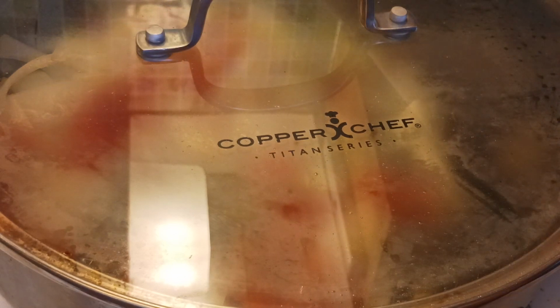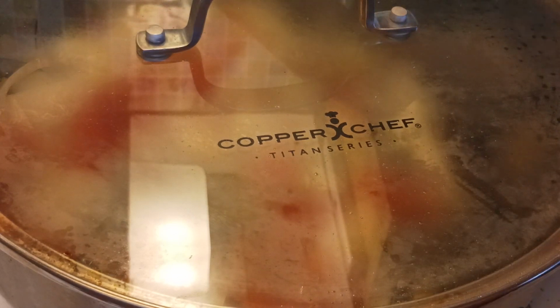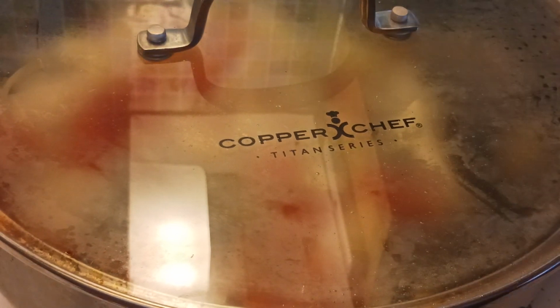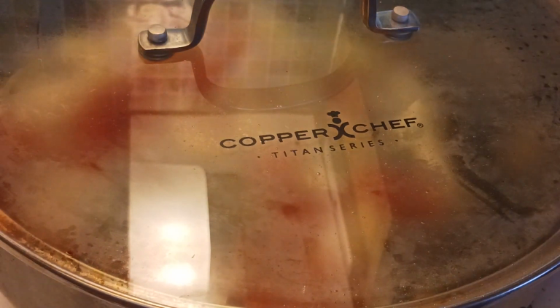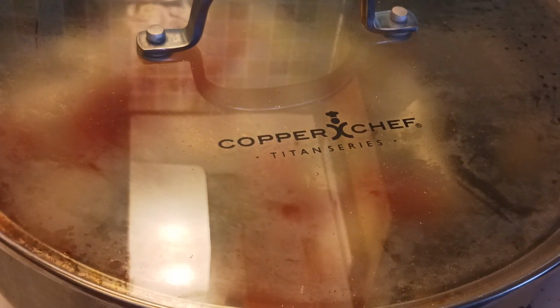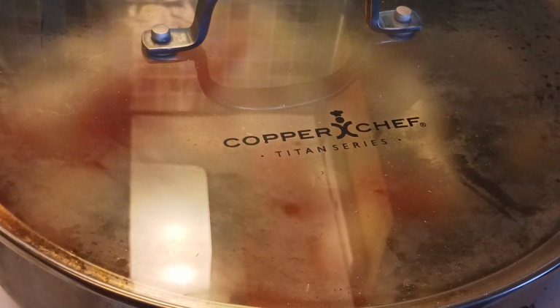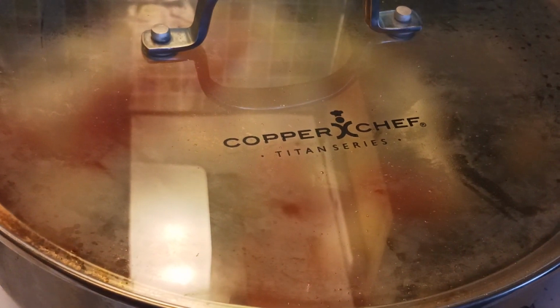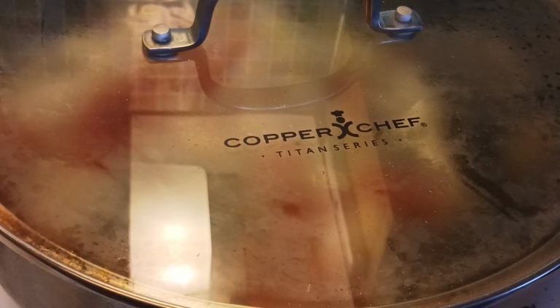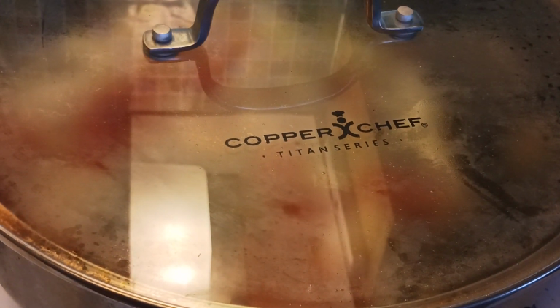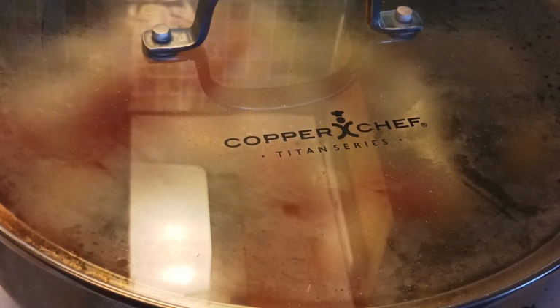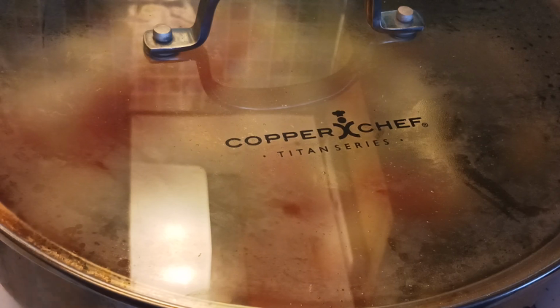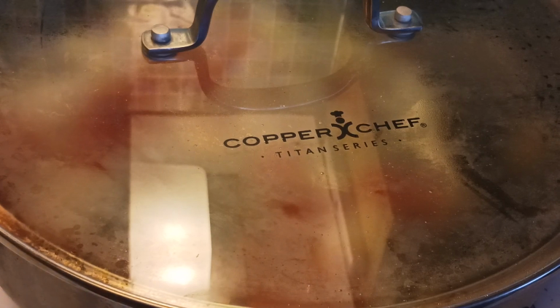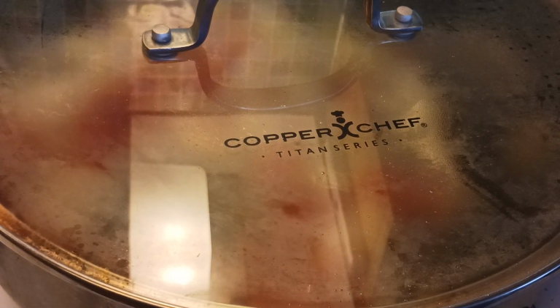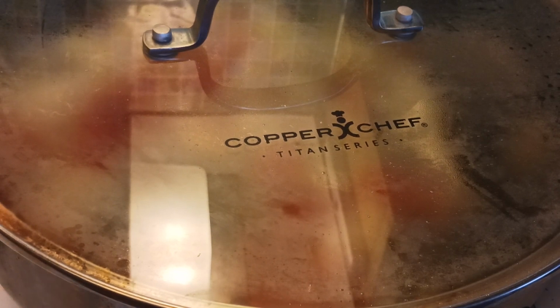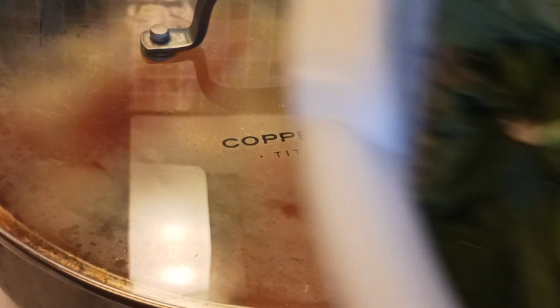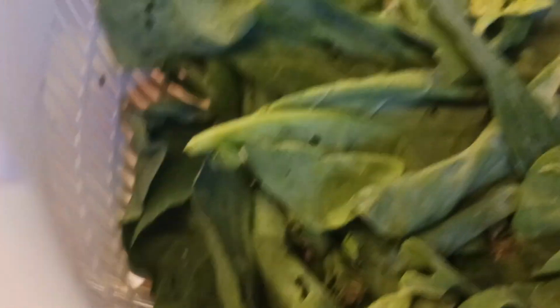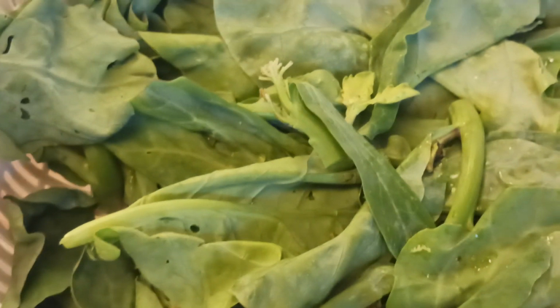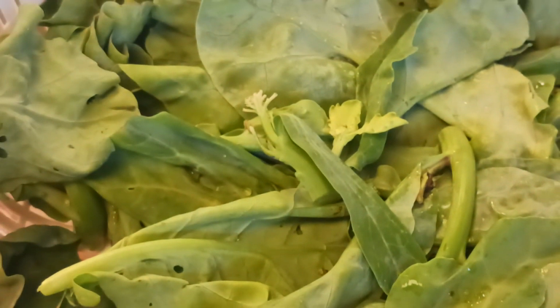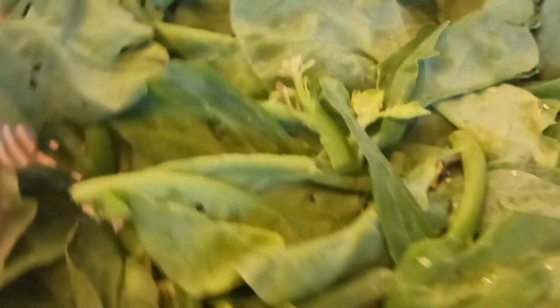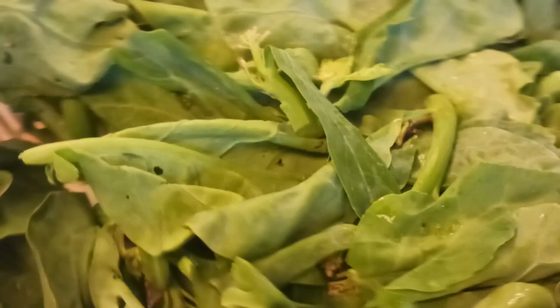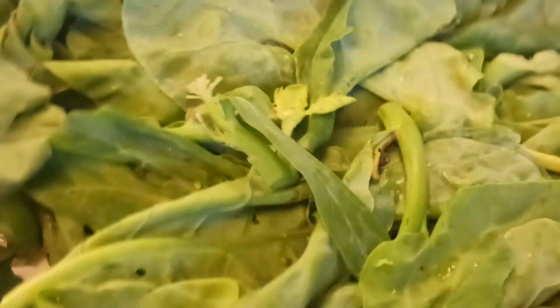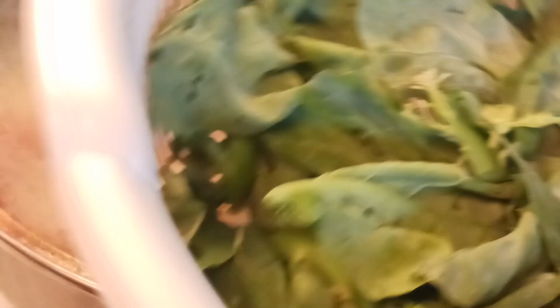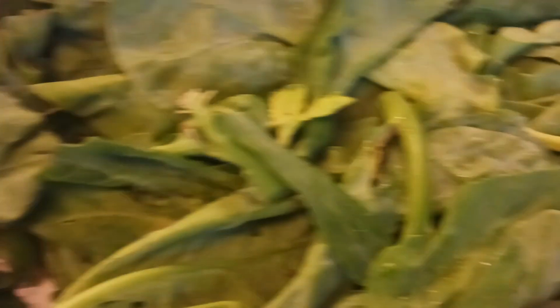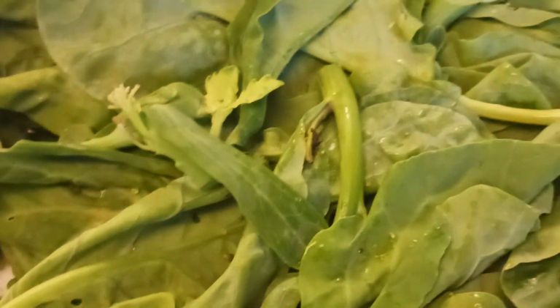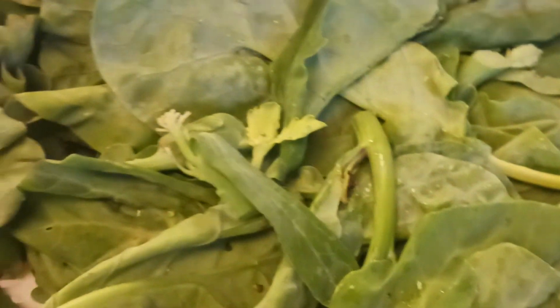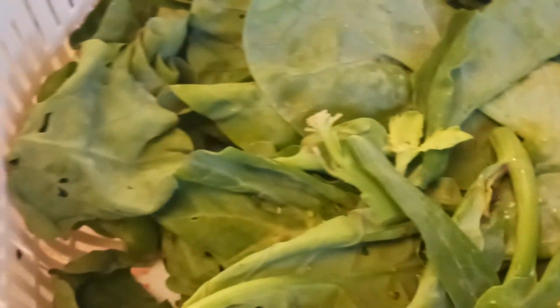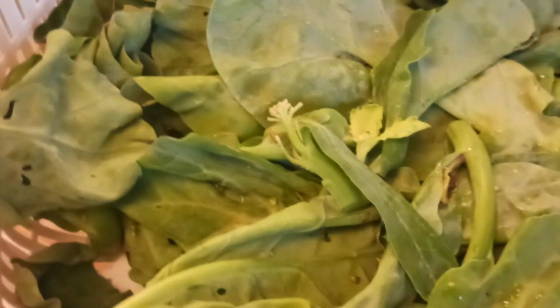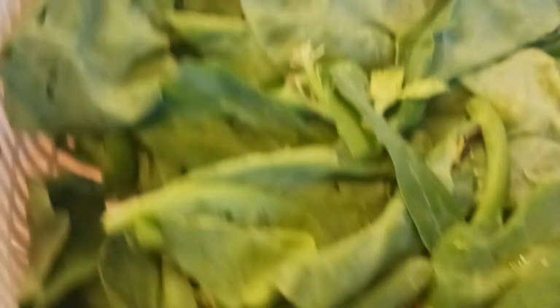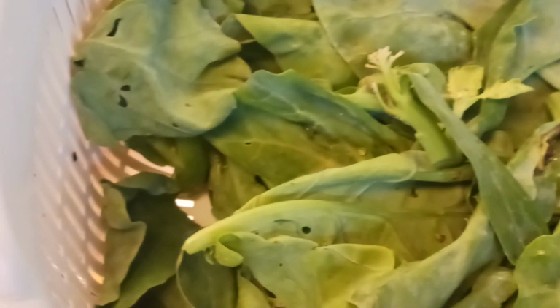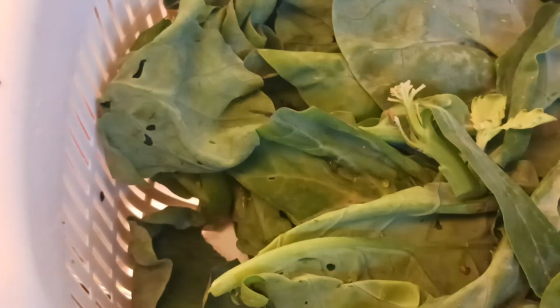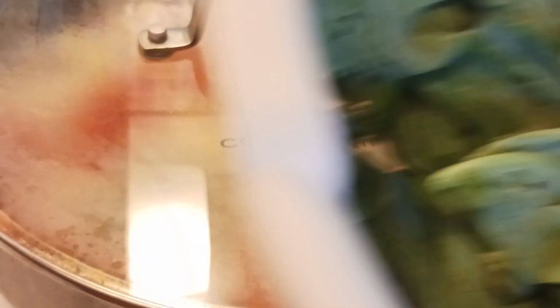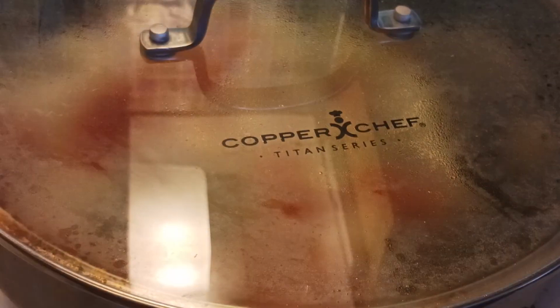And then after that, we will have to add the vegetables right here, that we cut and cleaned and washed with warm water.